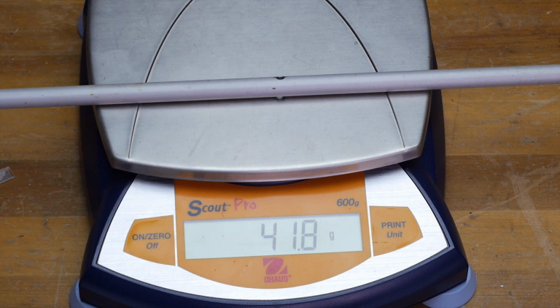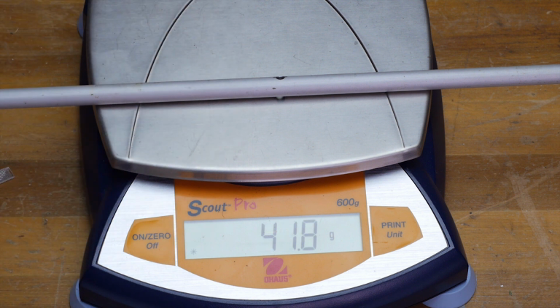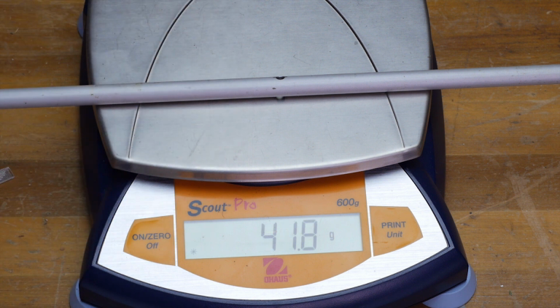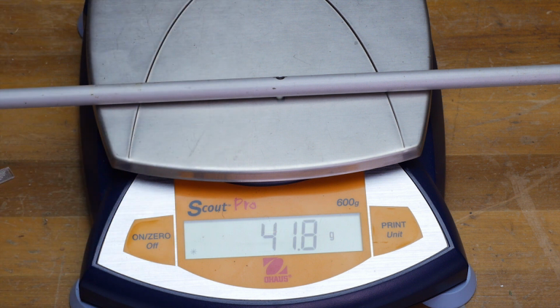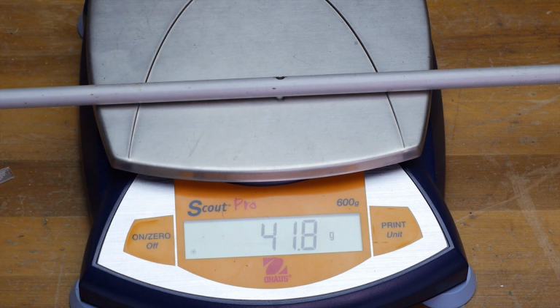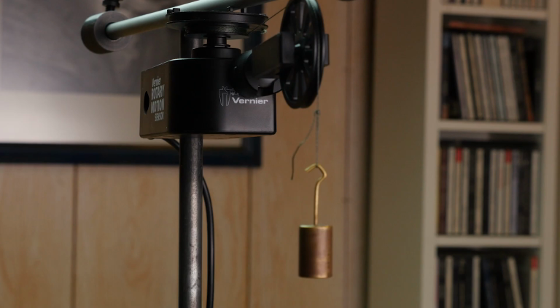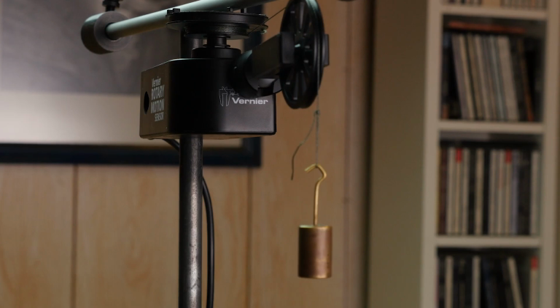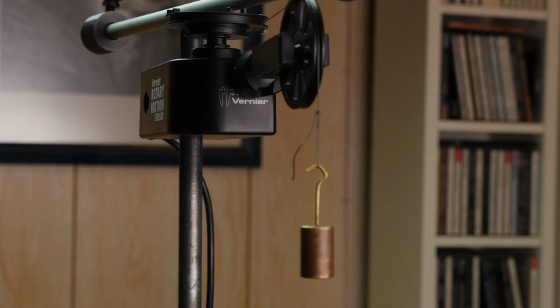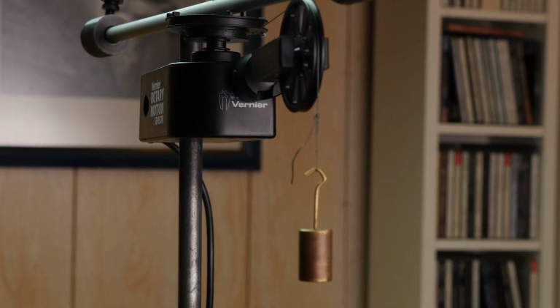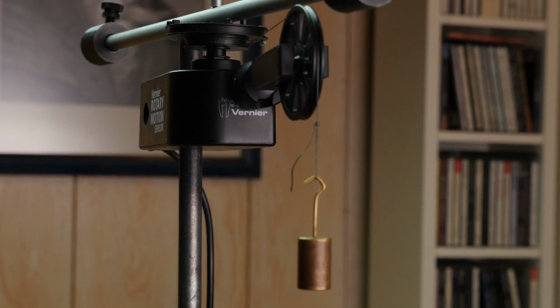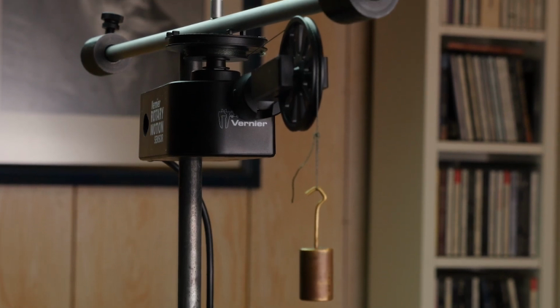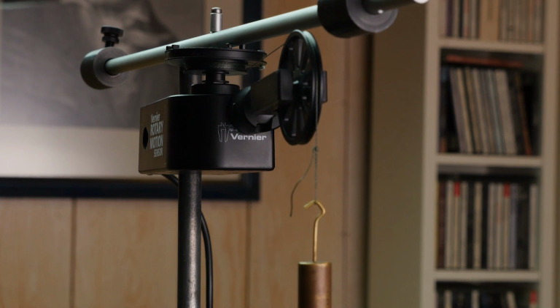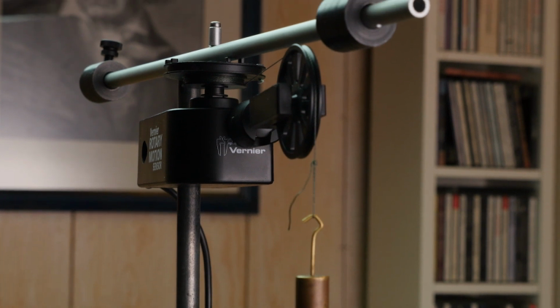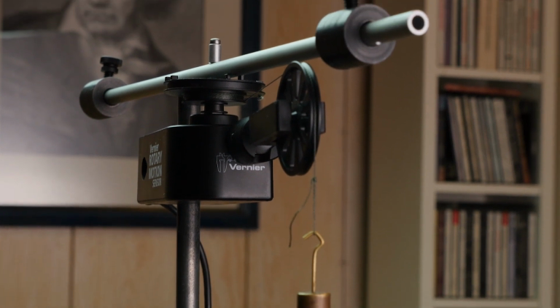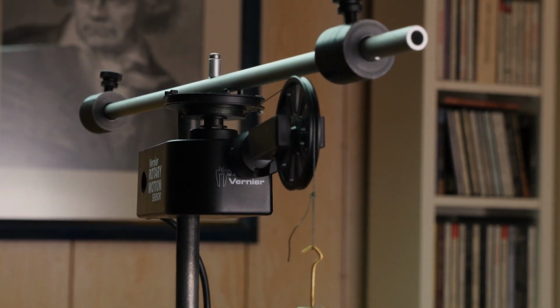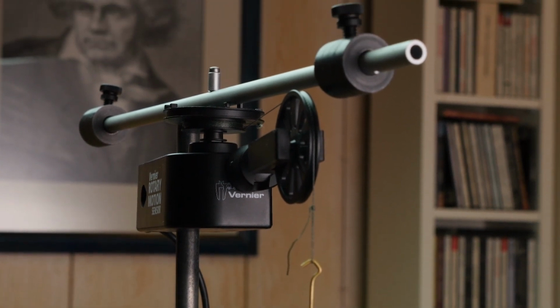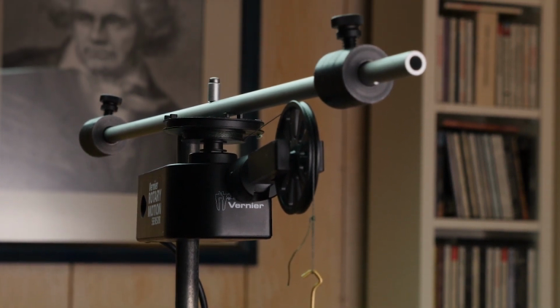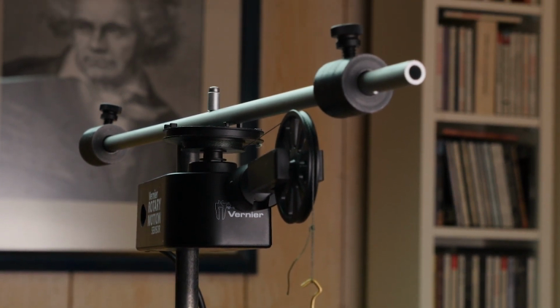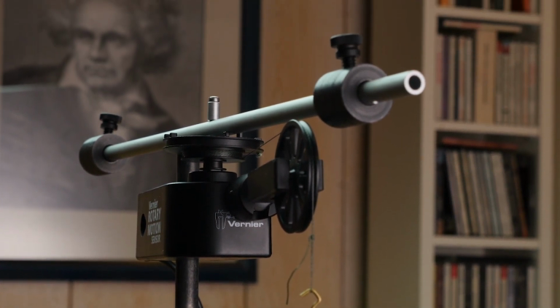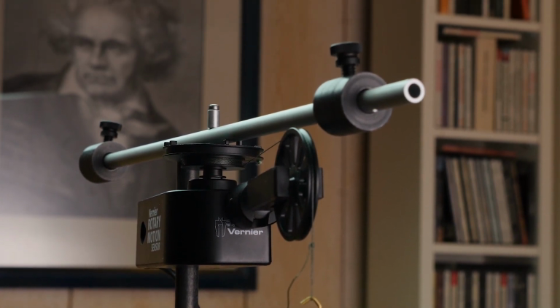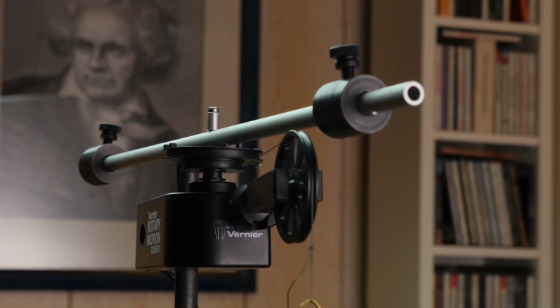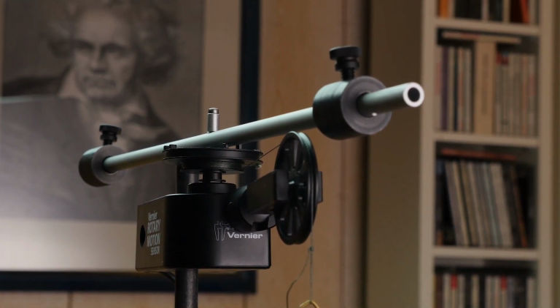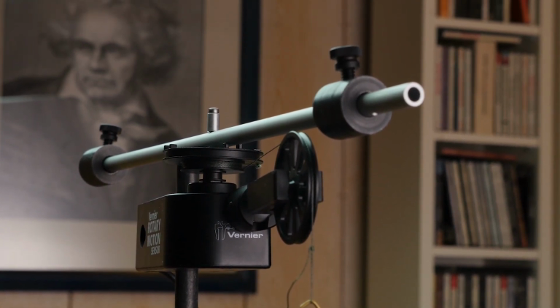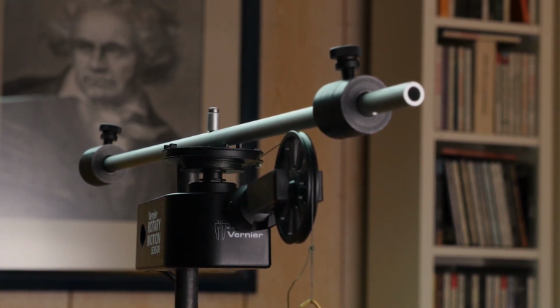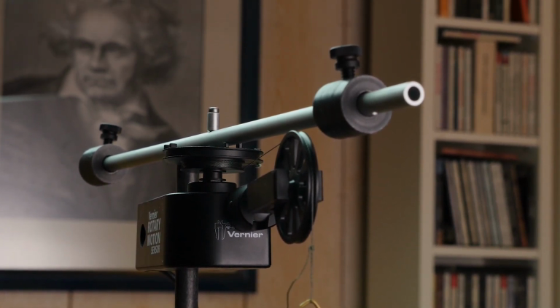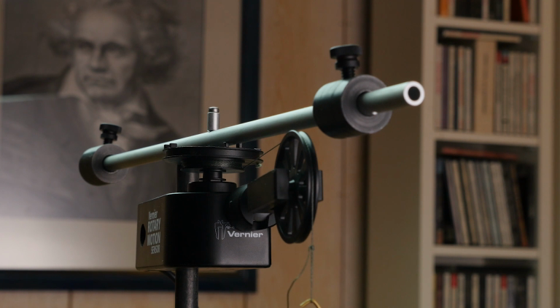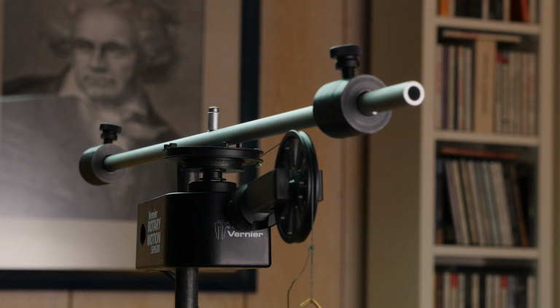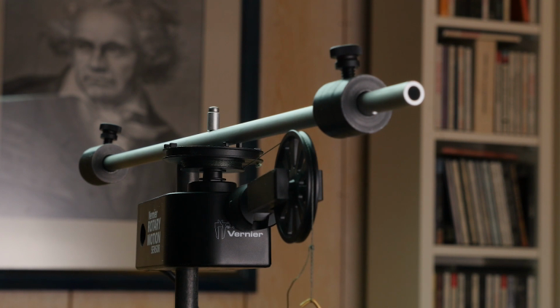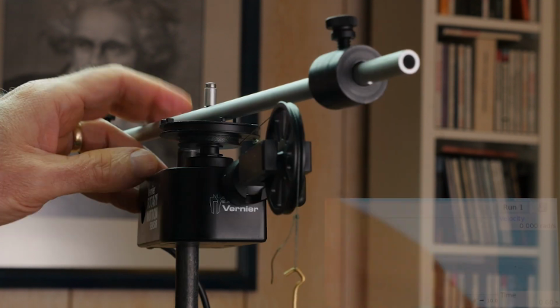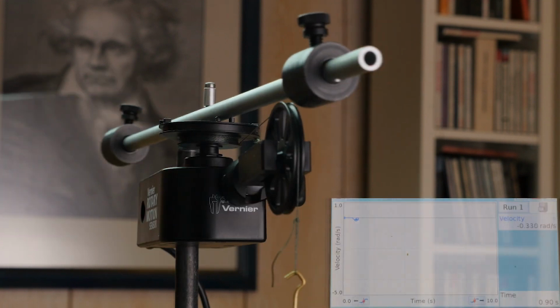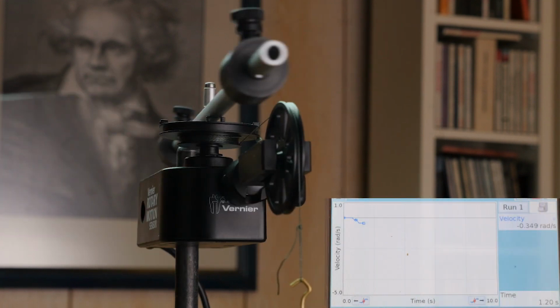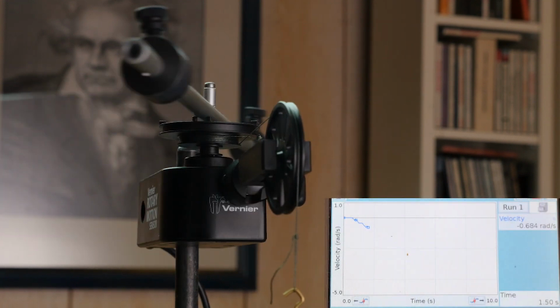There's the mass of the rod, and here's the setup. There's the hanging mass, and you can see how big that mass was — it was shown in the first video. You can also see which hub the string was wrapped around.